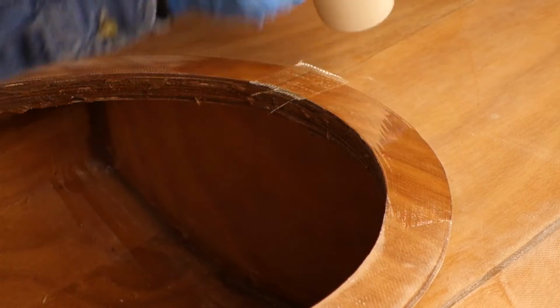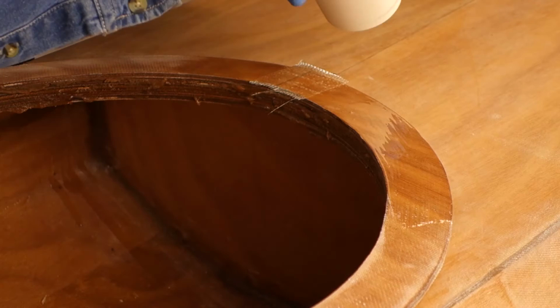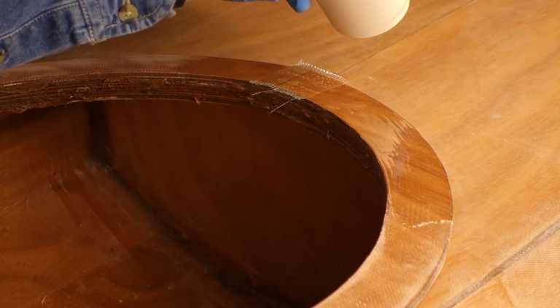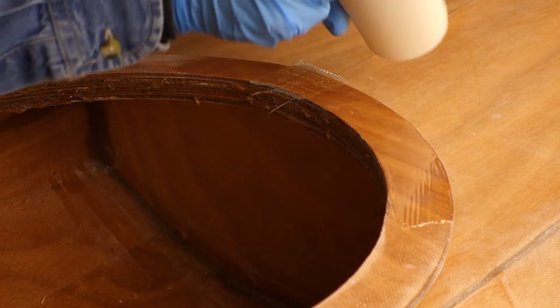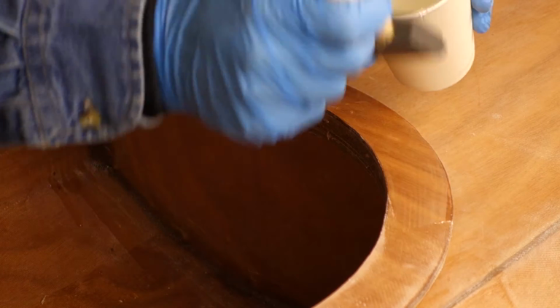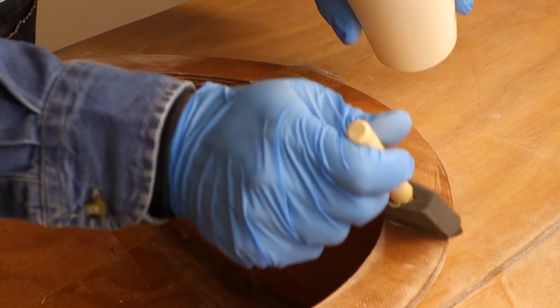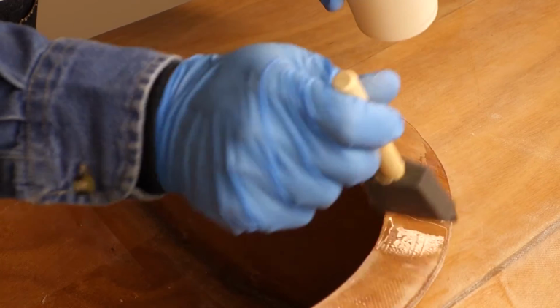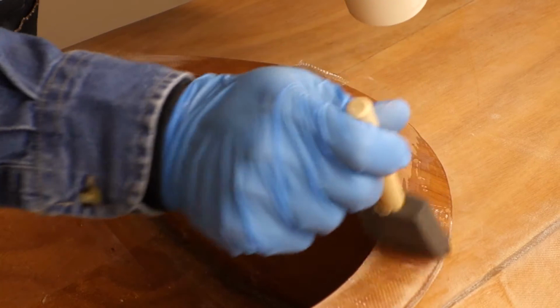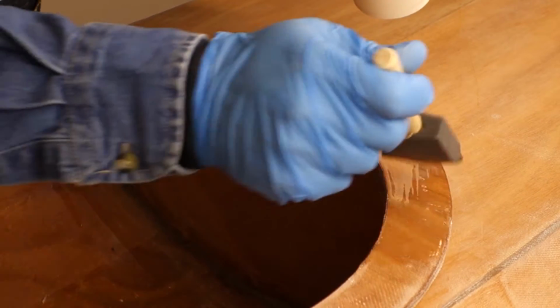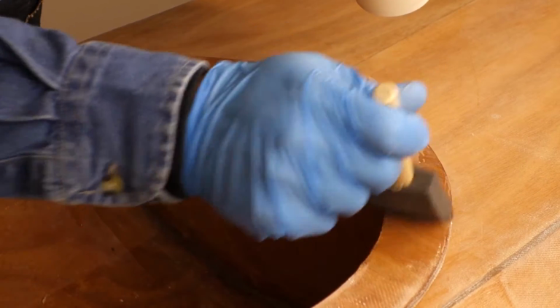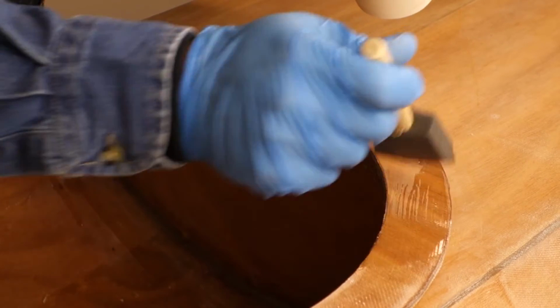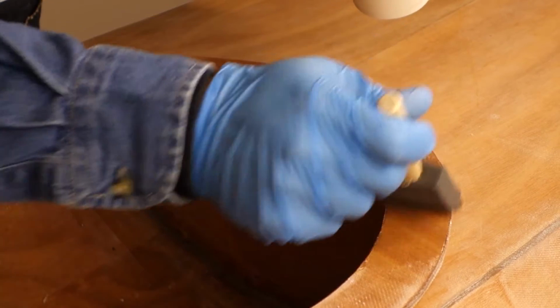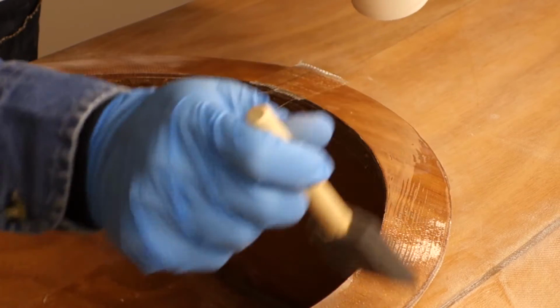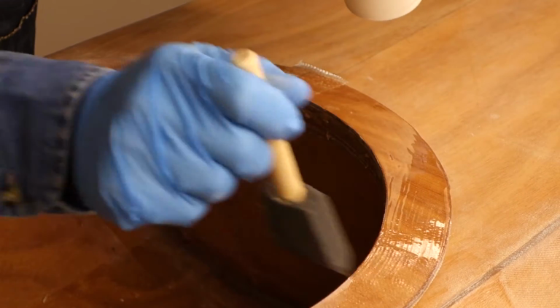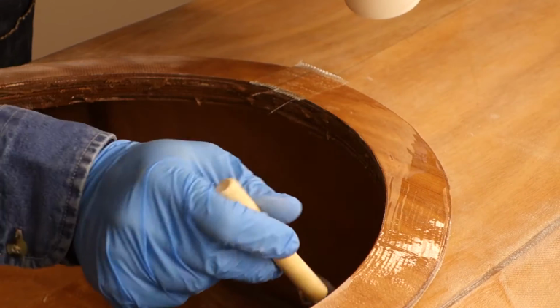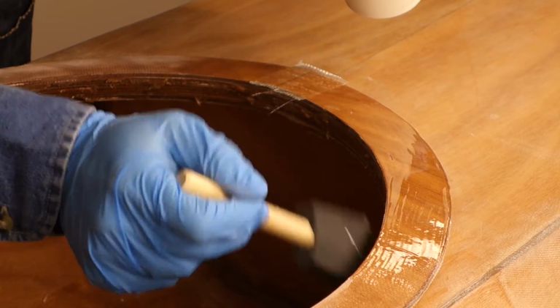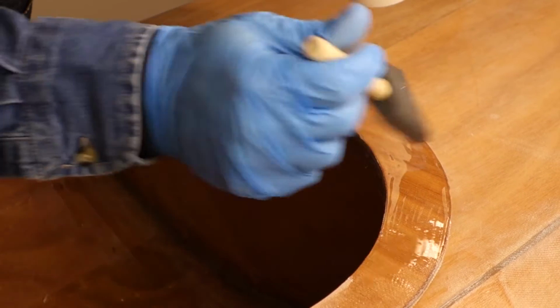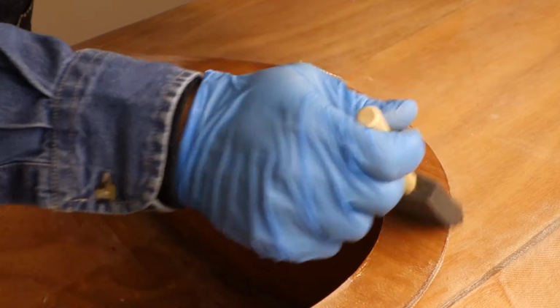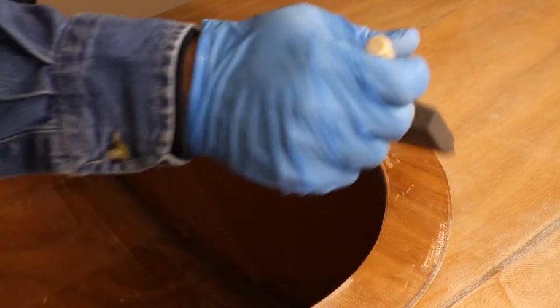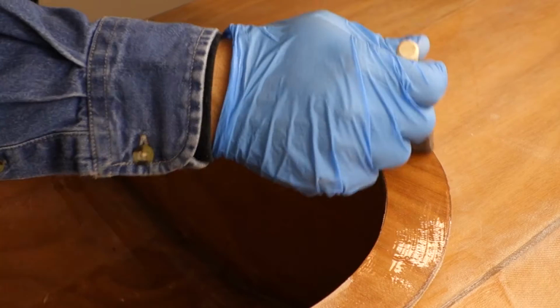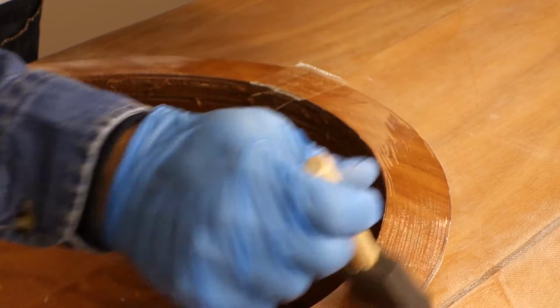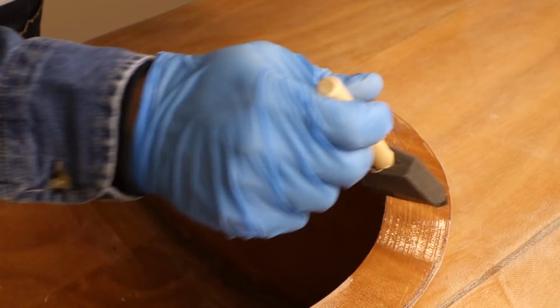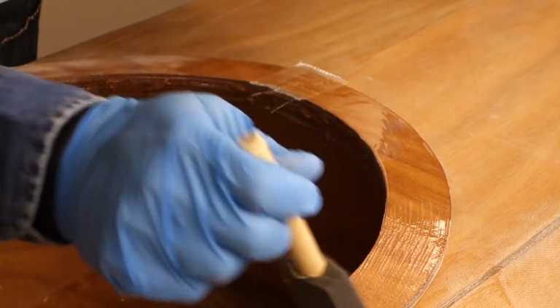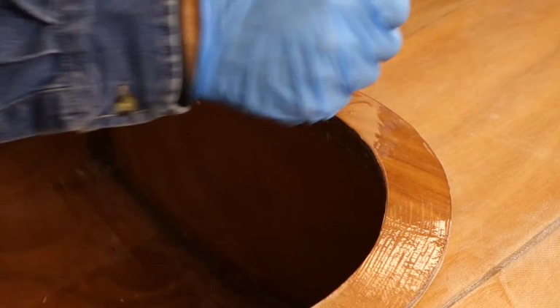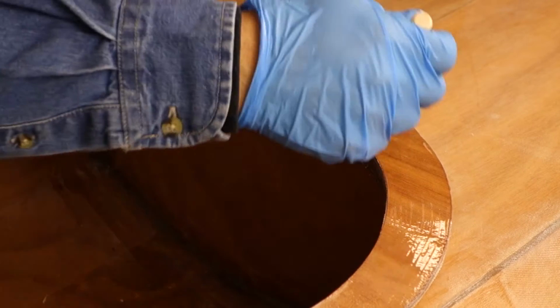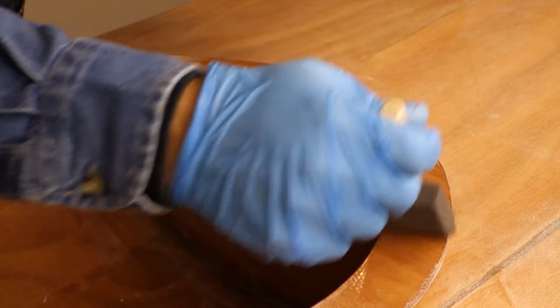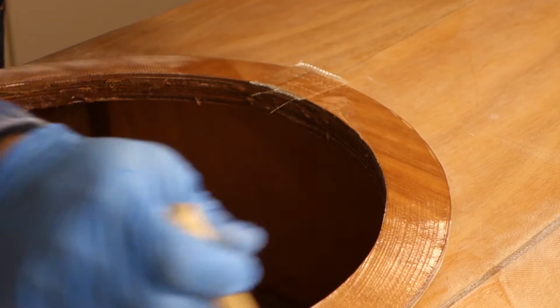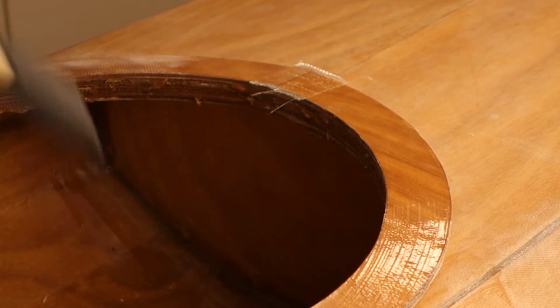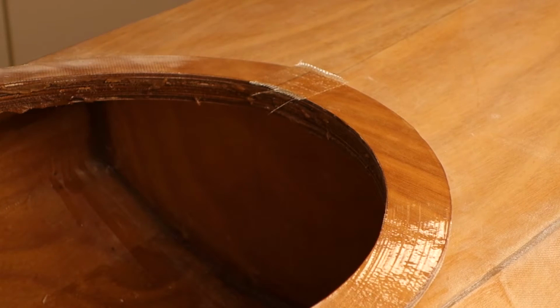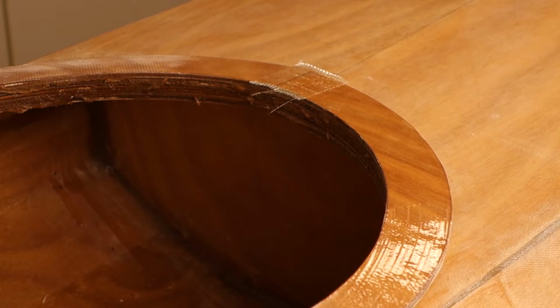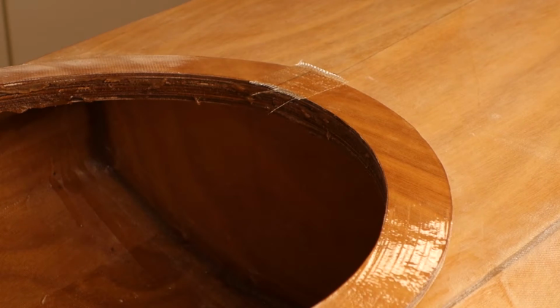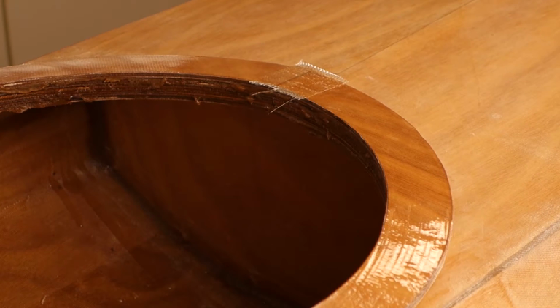Let dry at least 24 hours. Sand the inside of the cockpit combing assembly until smooth. Add a little epoxy mix to seal the edge of the cockpit and hatch combings when done.